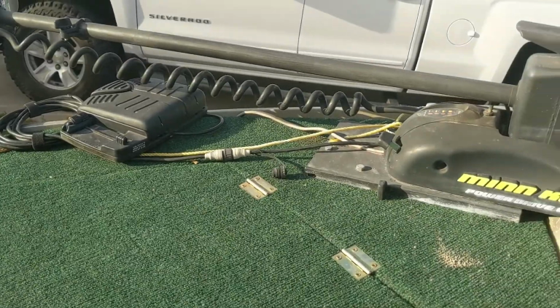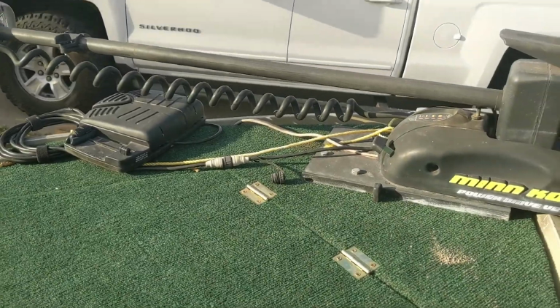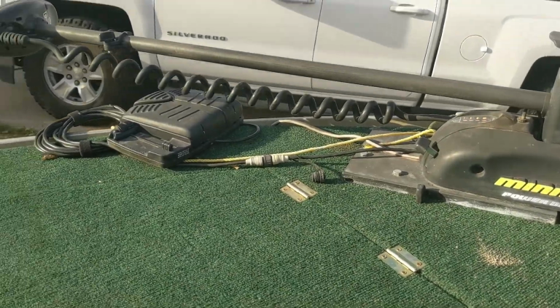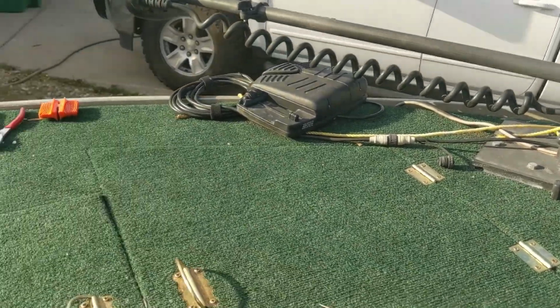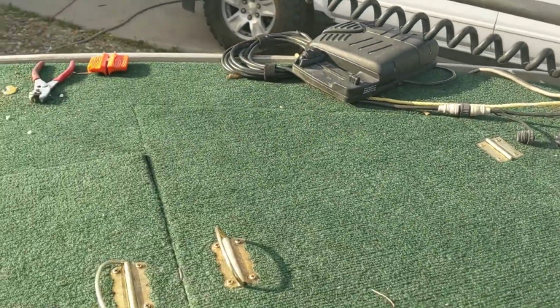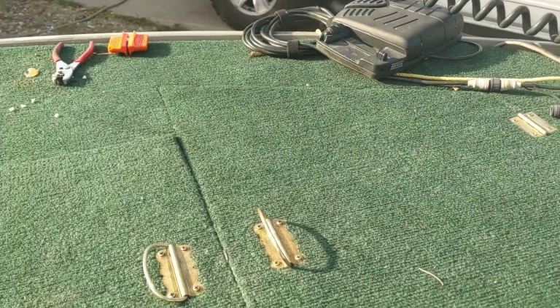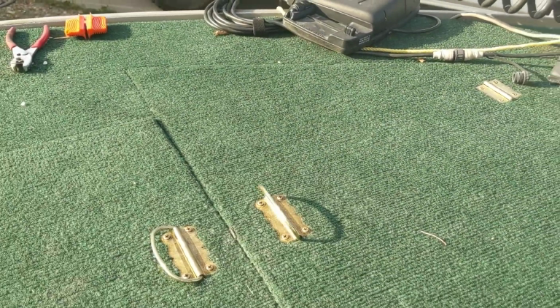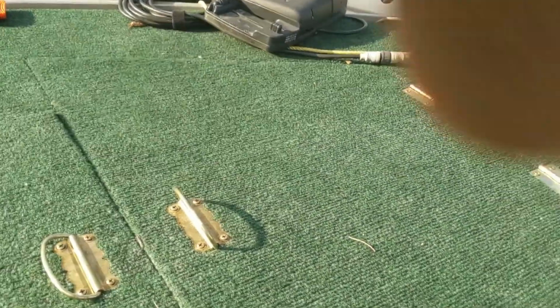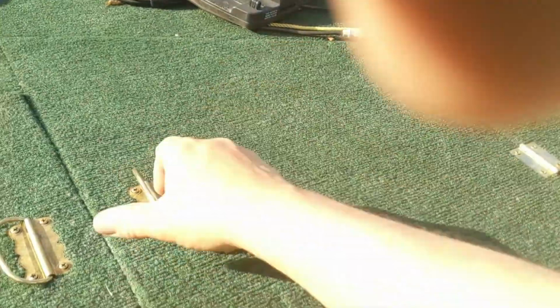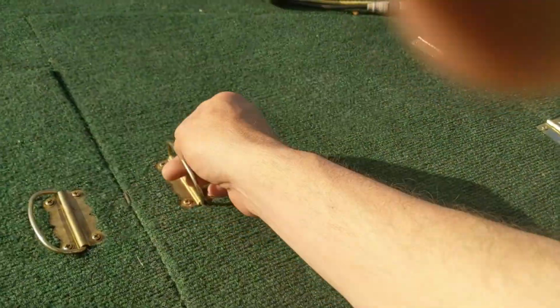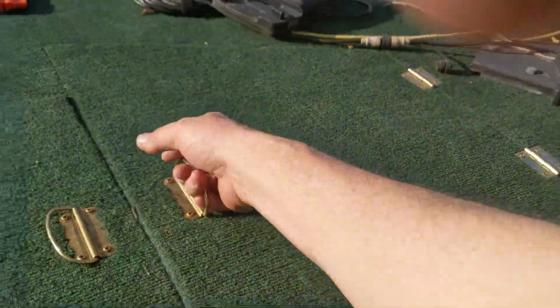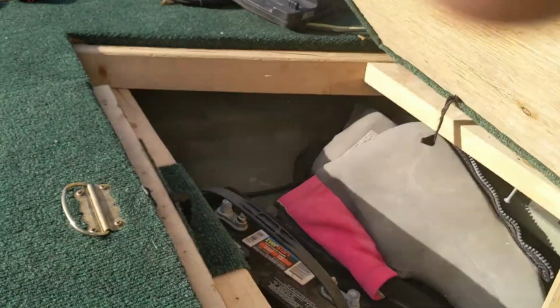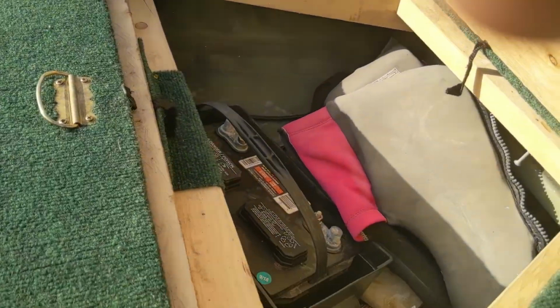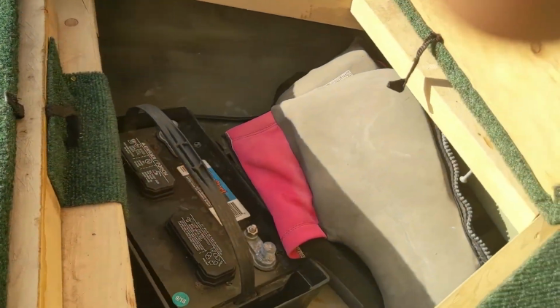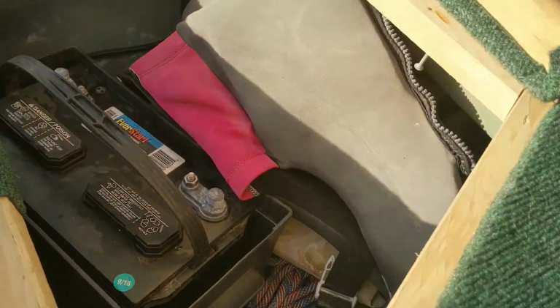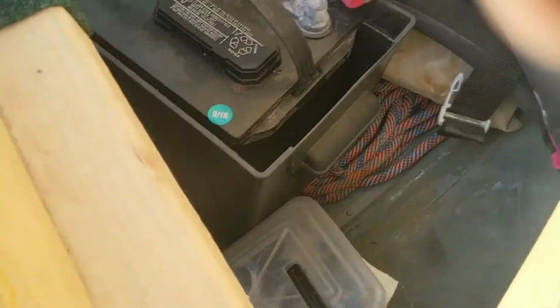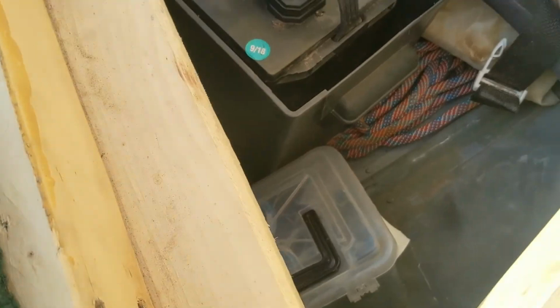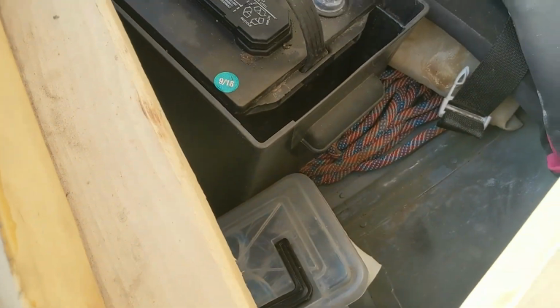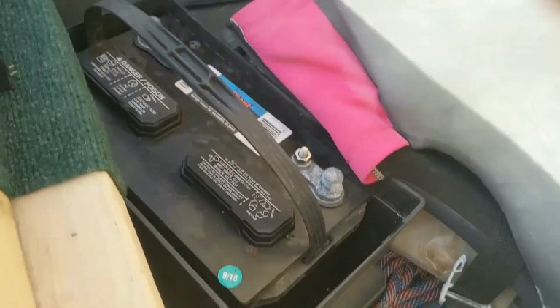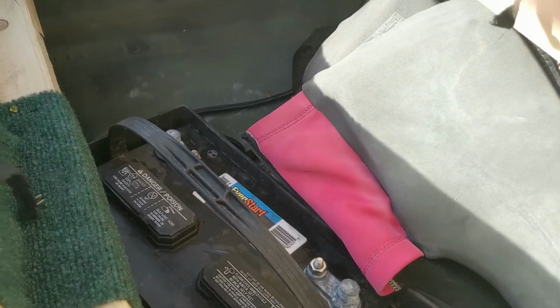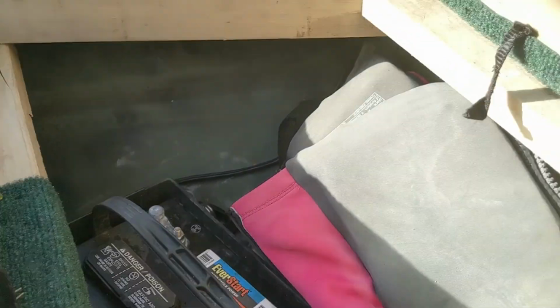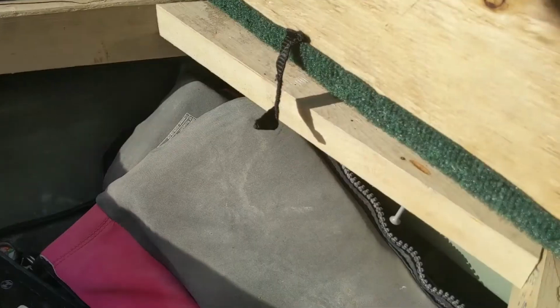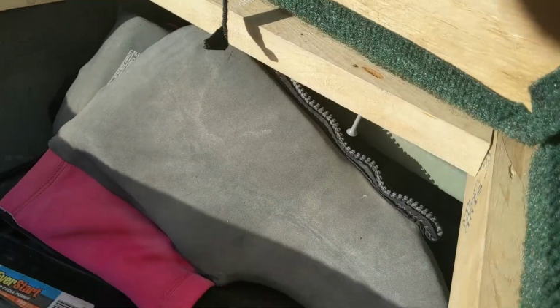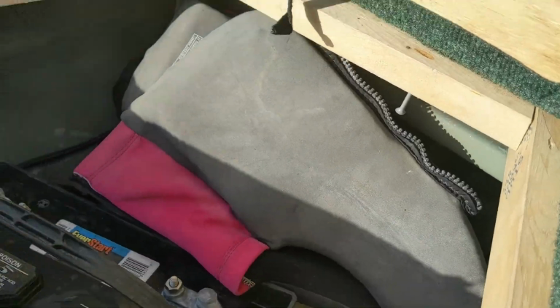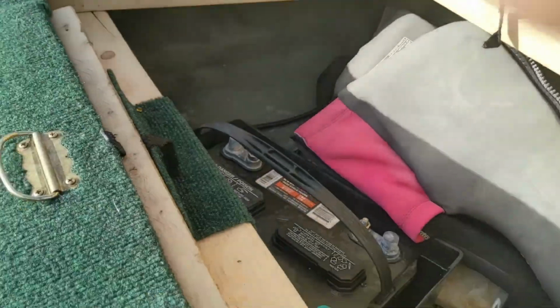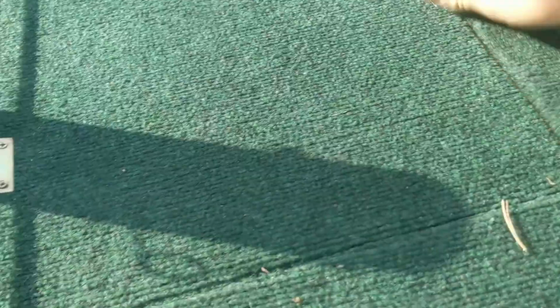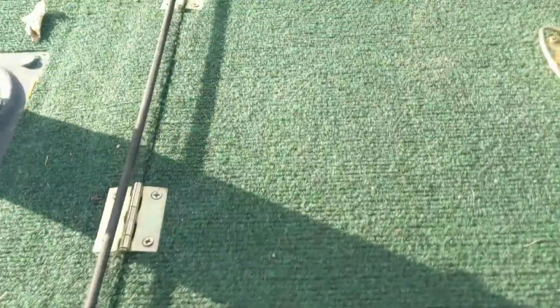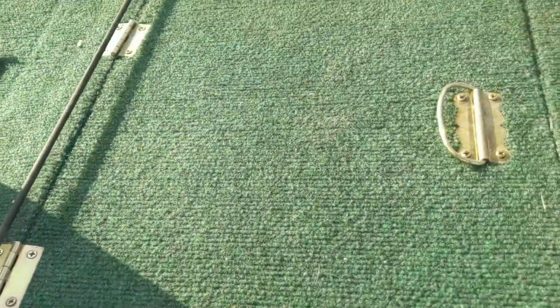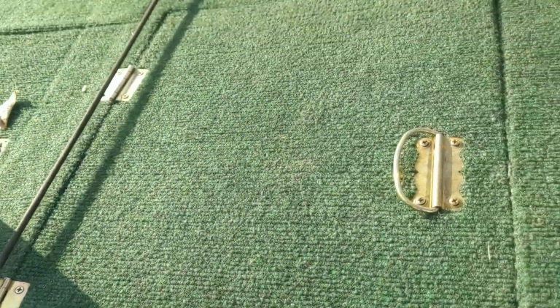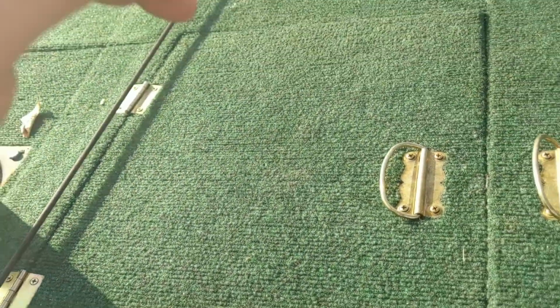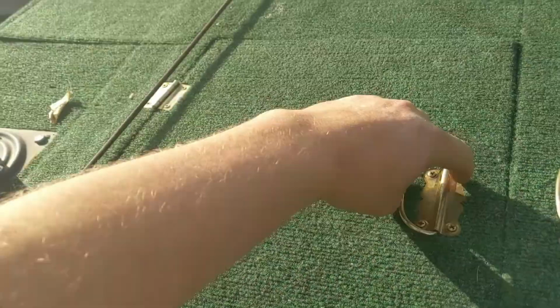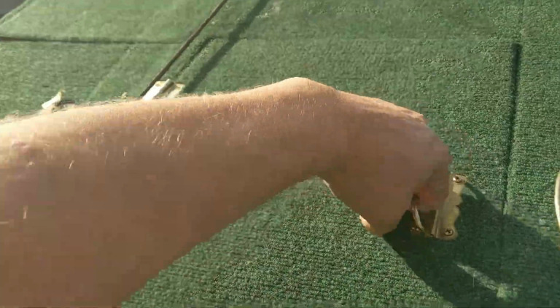Here I actually have this Minn Kota V2 Power Drive — it's only 12 volt, not 24. I keep in this front little compartment the battery, a lot of my gear, my throw net, and some of the other things you need.